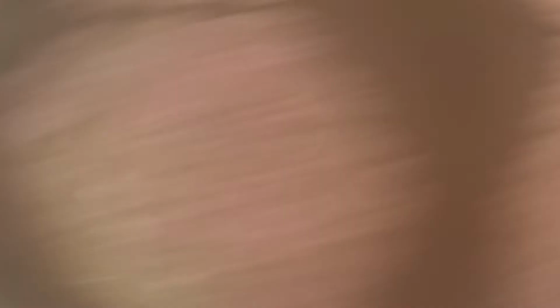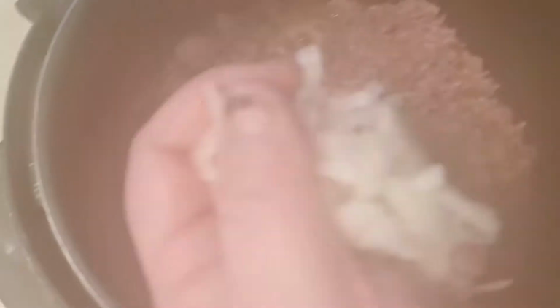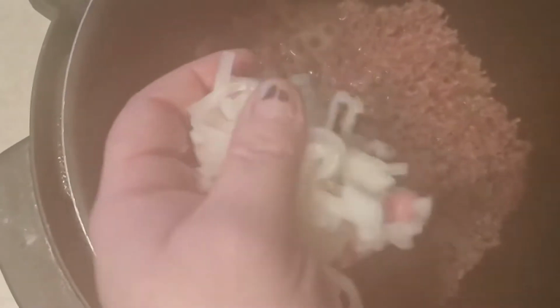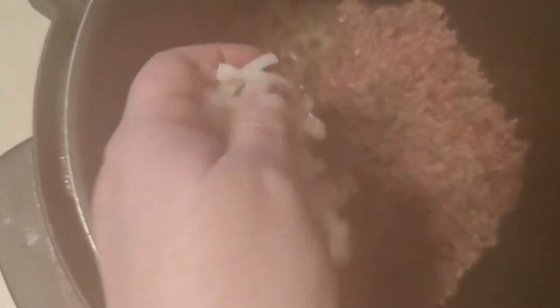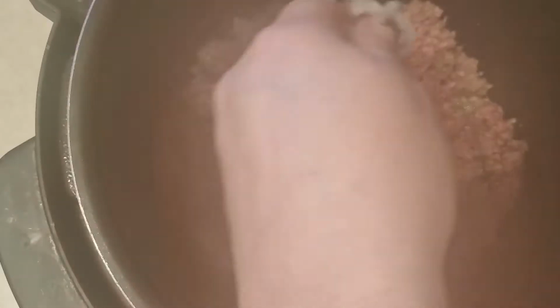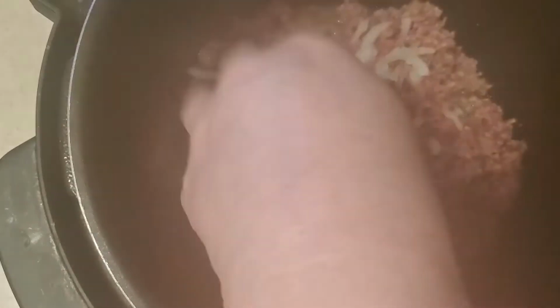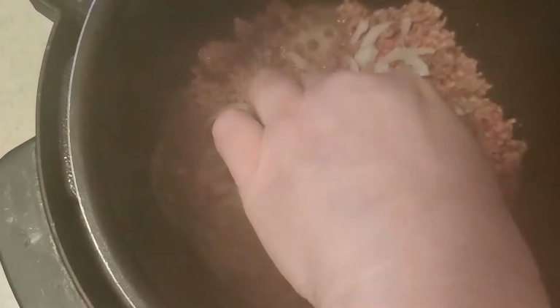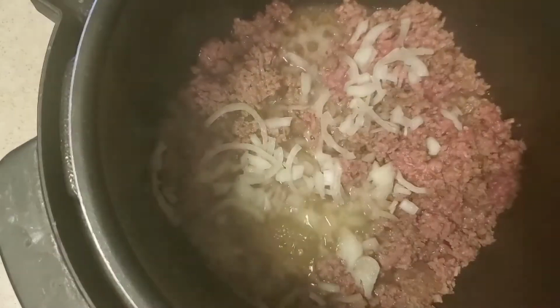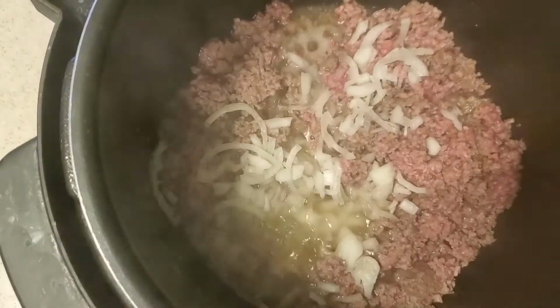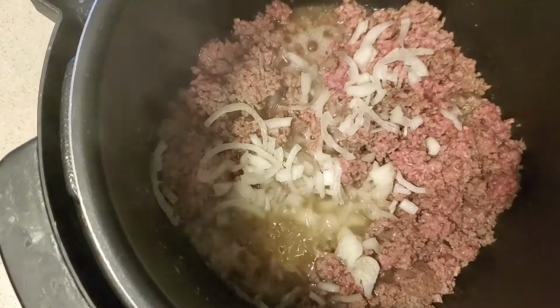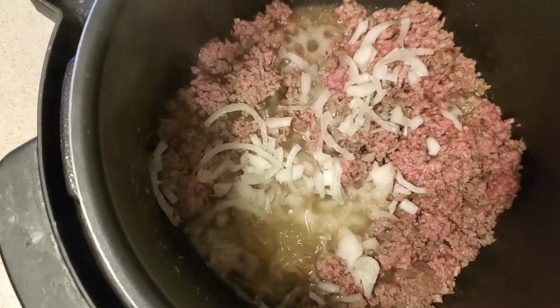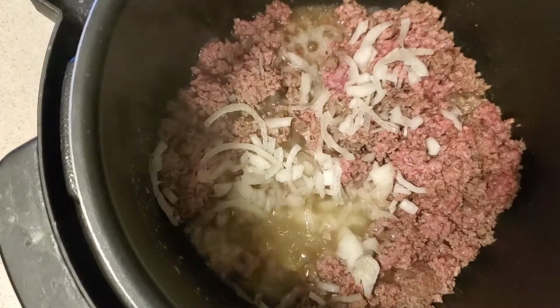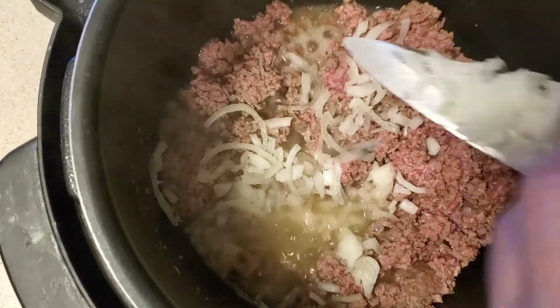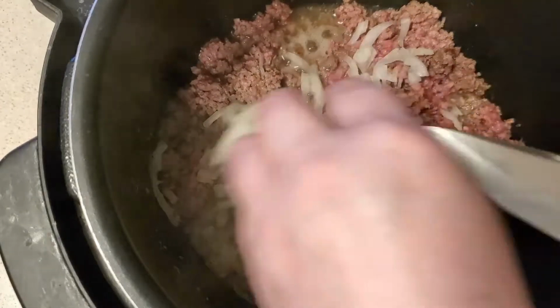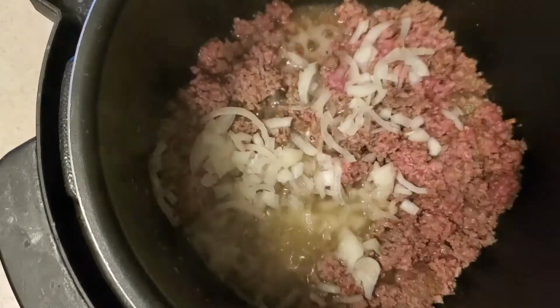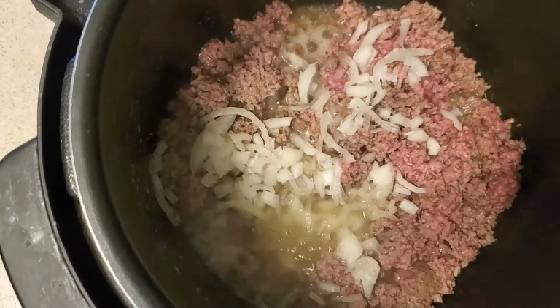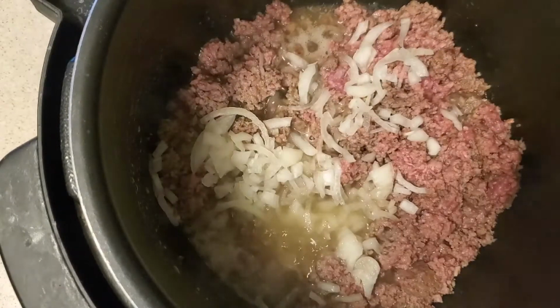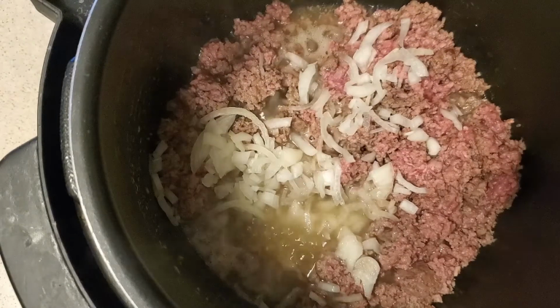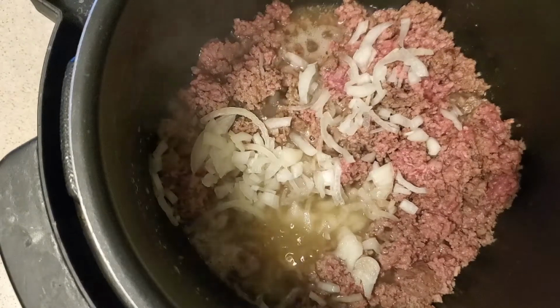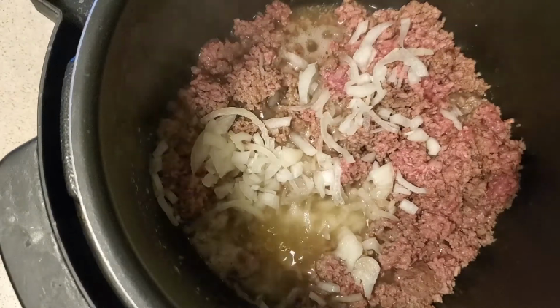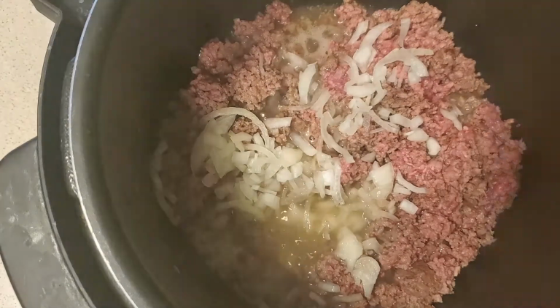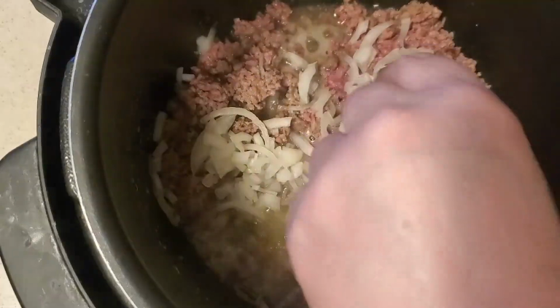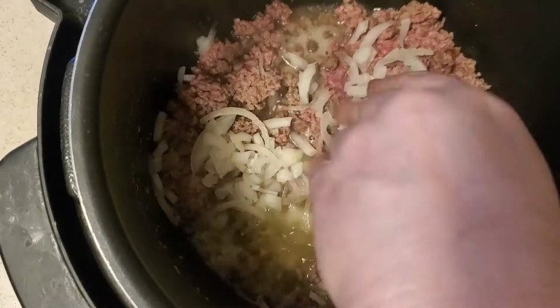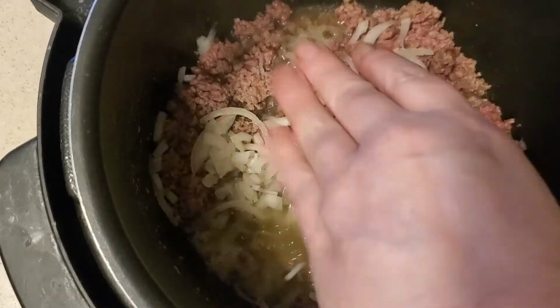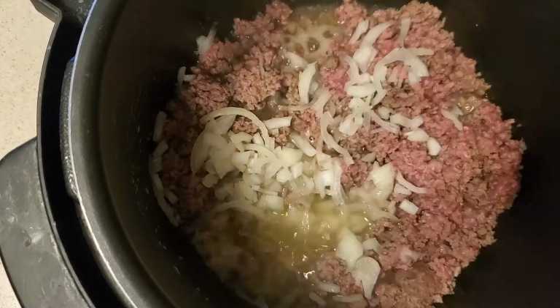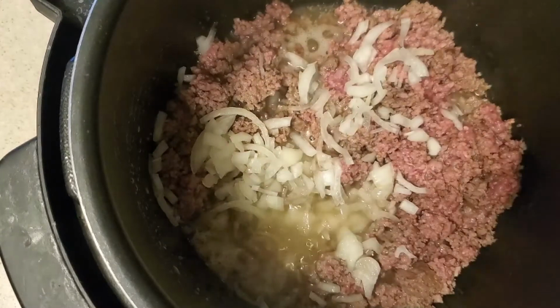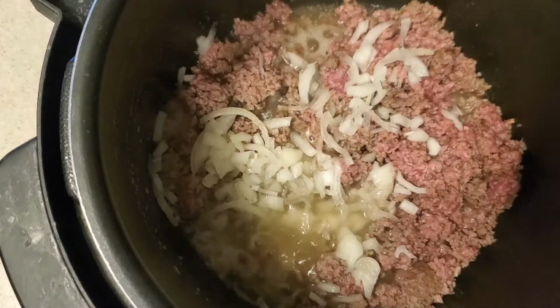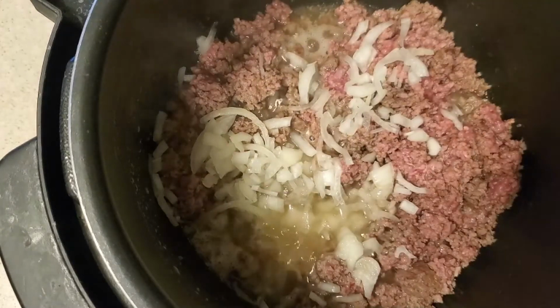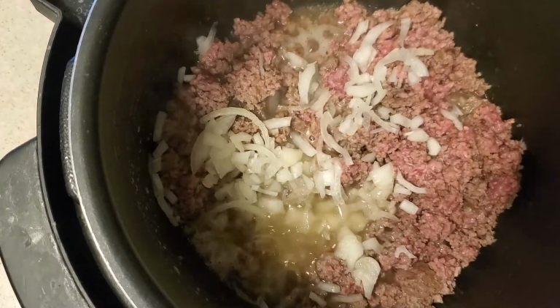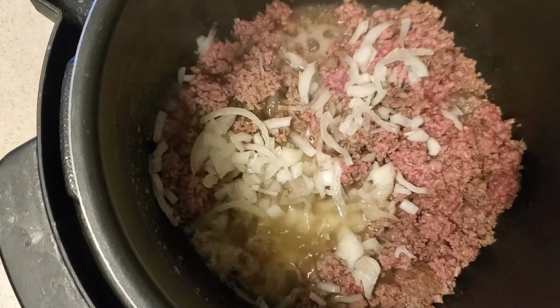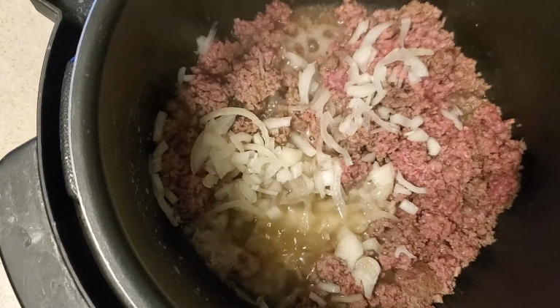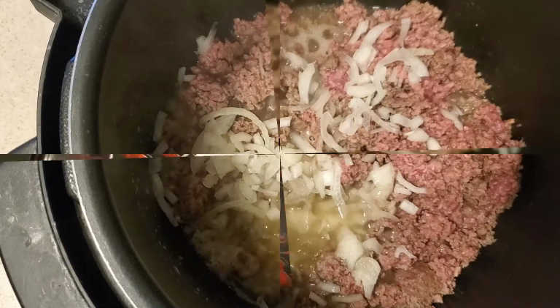Now that it's cooked a little bit, we're gonna go ahead and add about half of an onion. We're gonna chop that onion up into little pieces and then add it into the hamburger and let that cook a little bit.